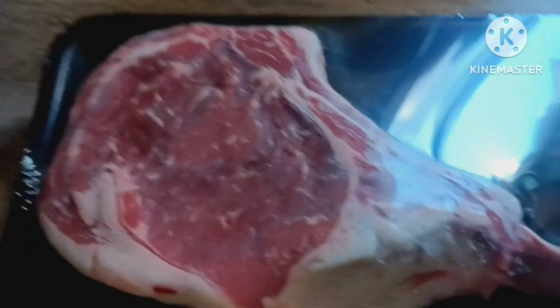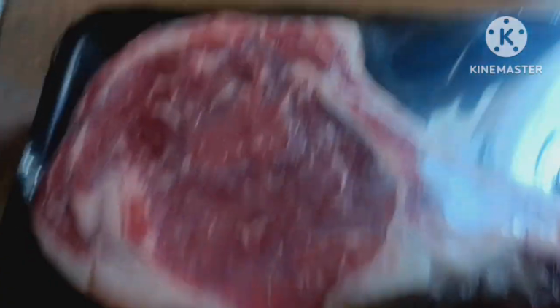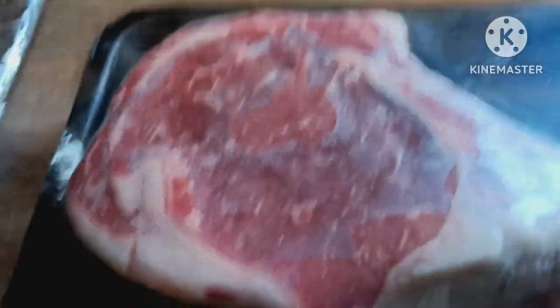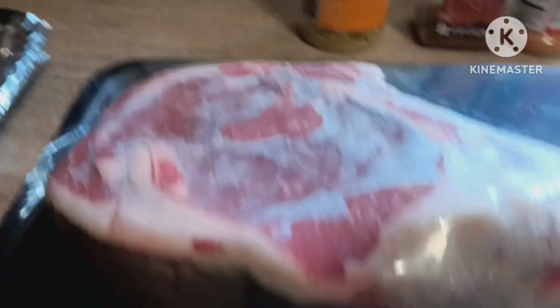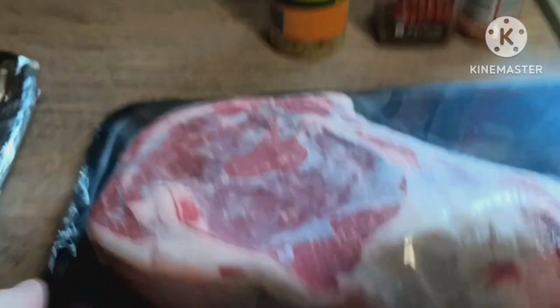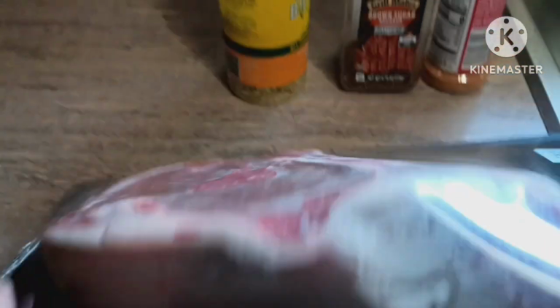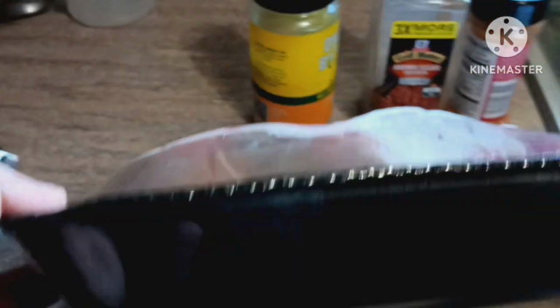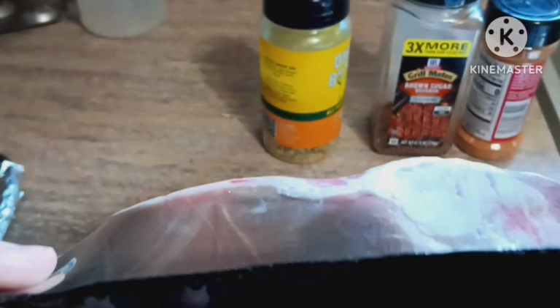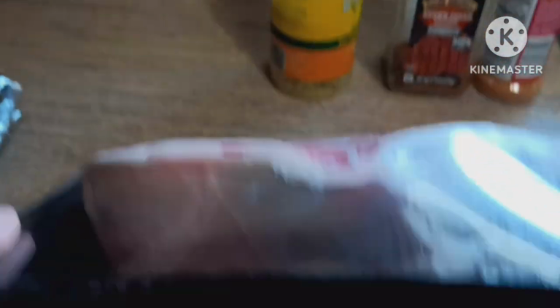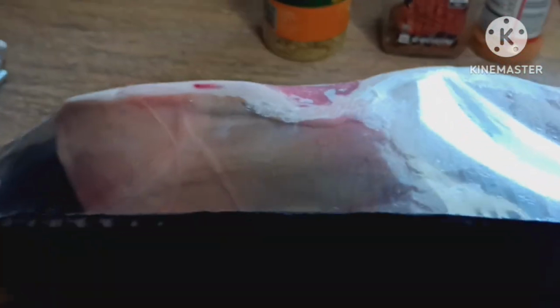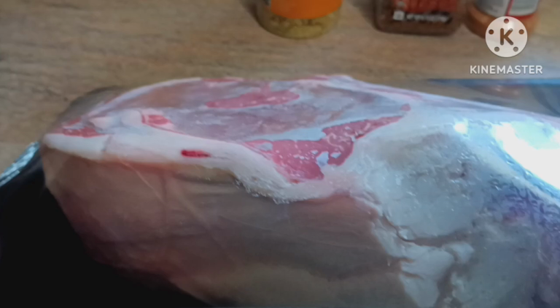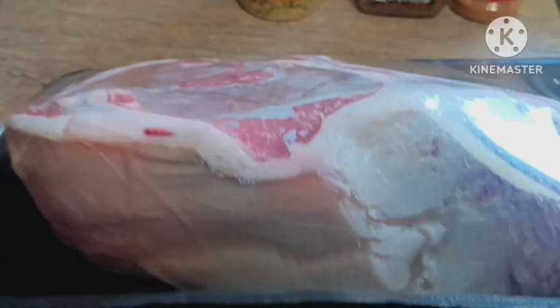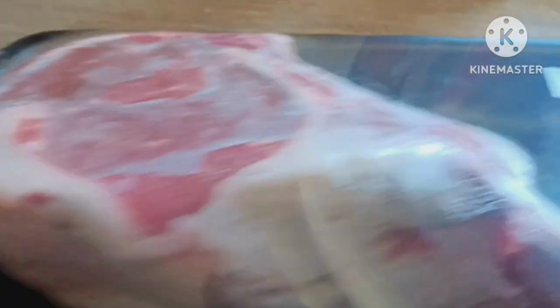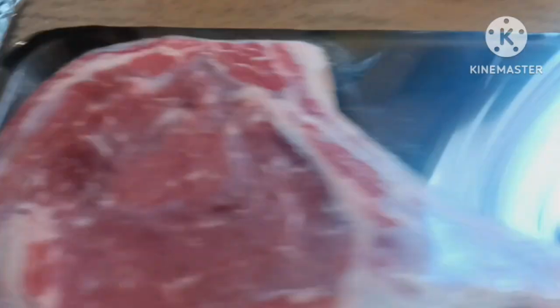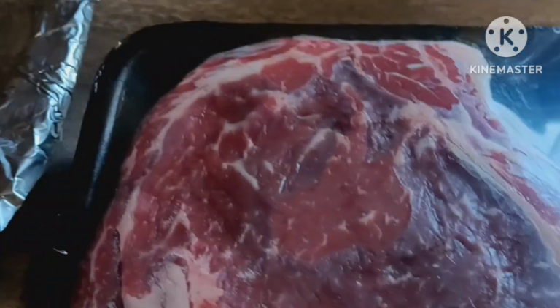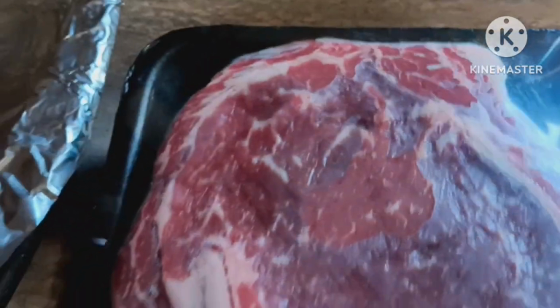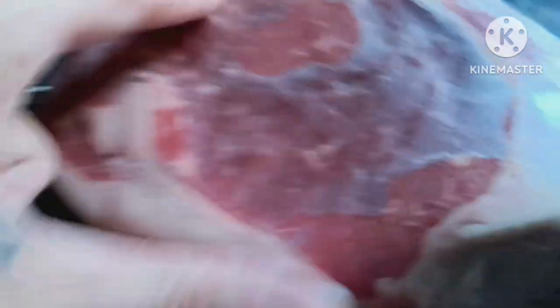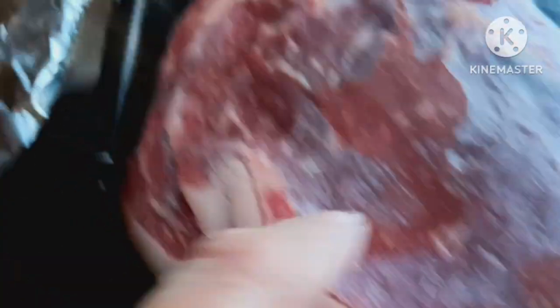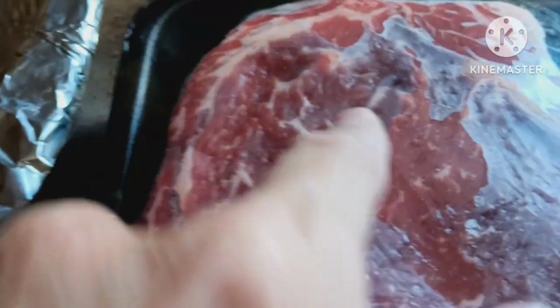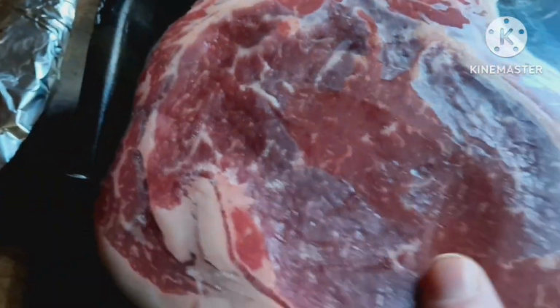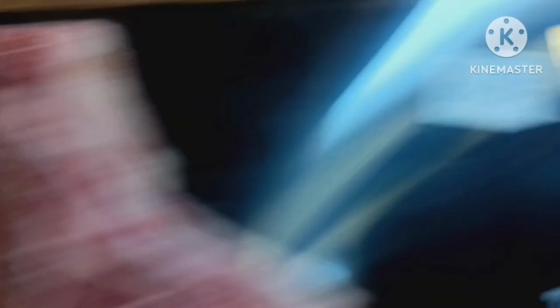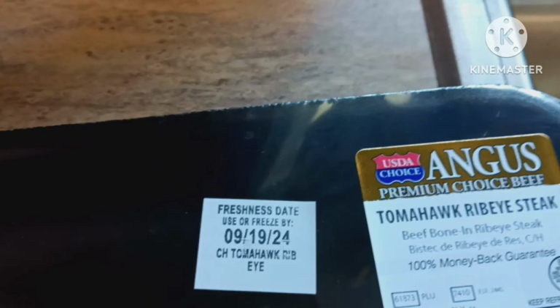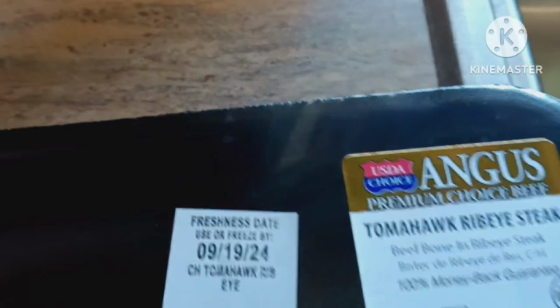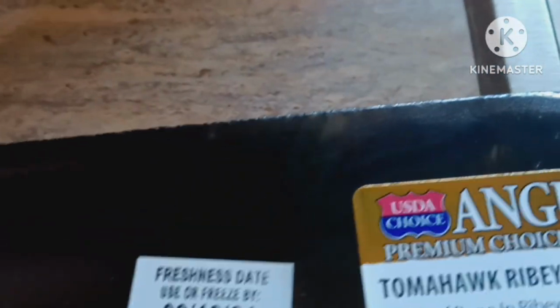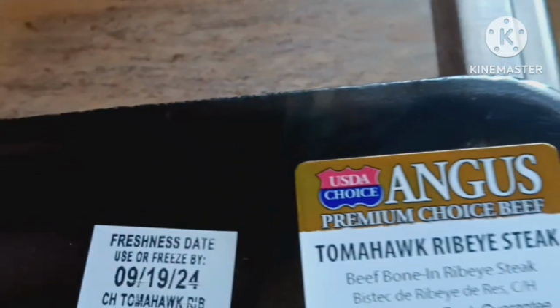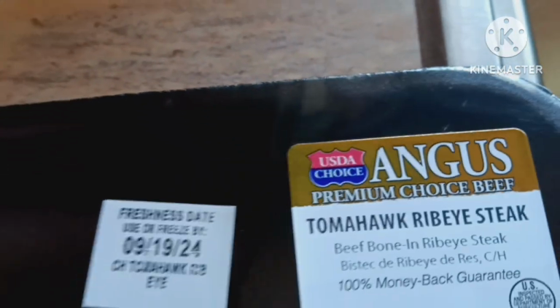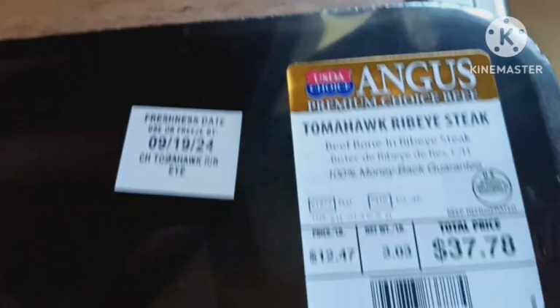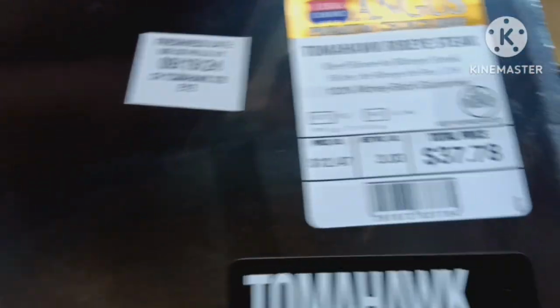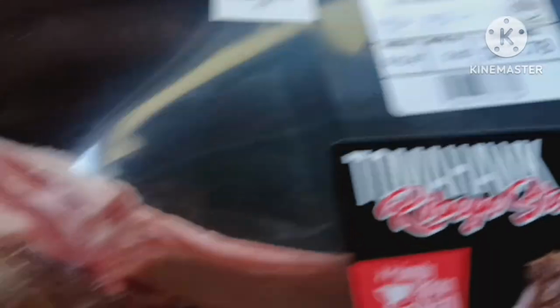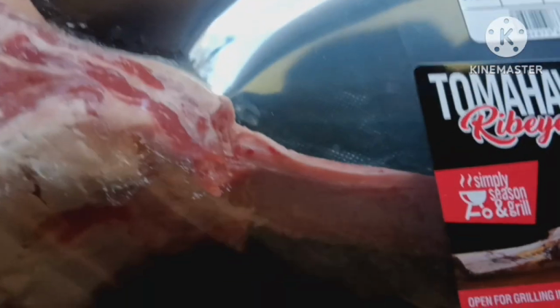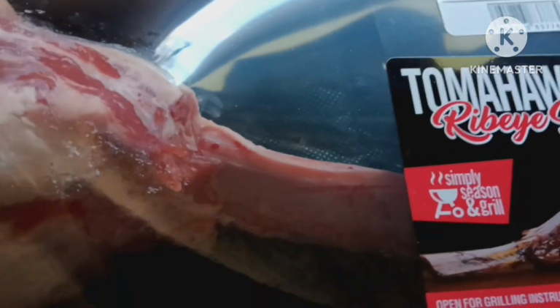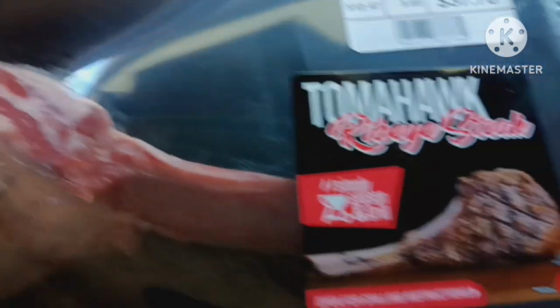All right, here it is and as you can see it's a beauty — very thick, meaty, nice marbling. Look at that. It's USDA Angus, tomahawk ribeye.